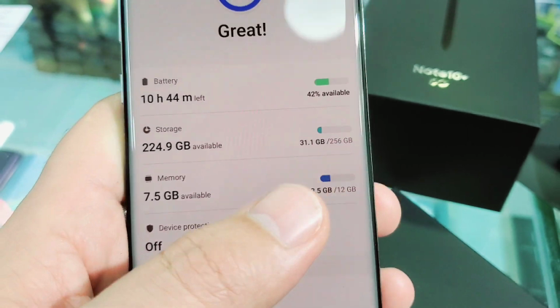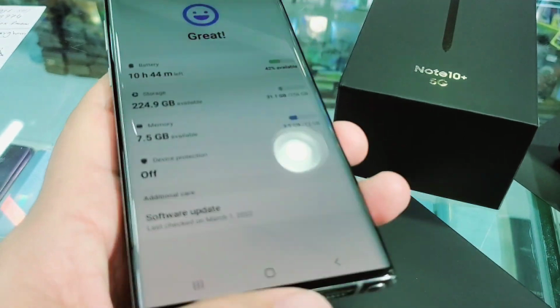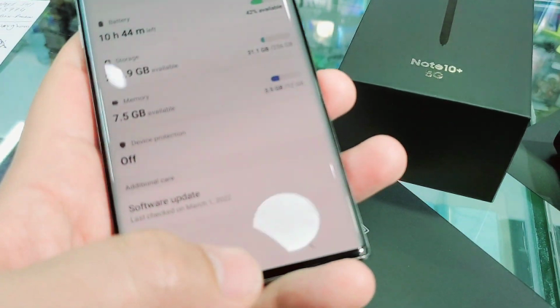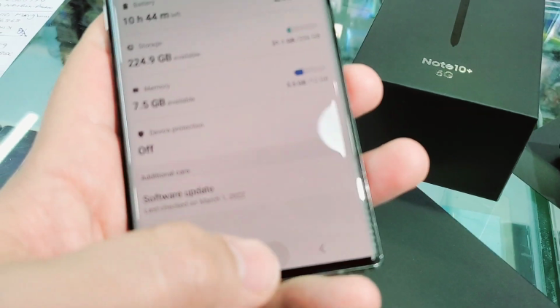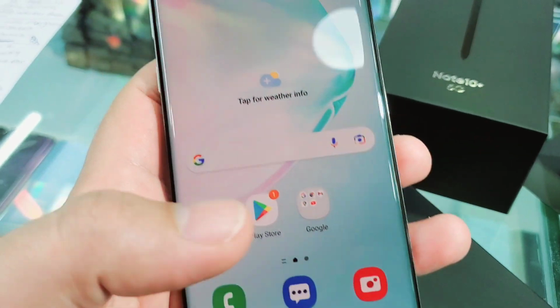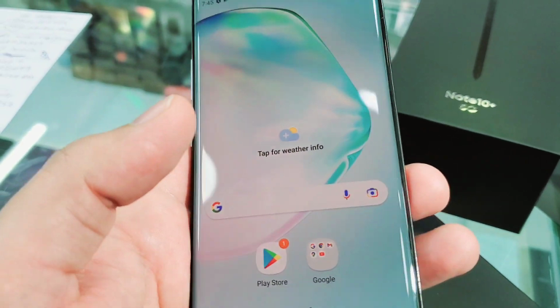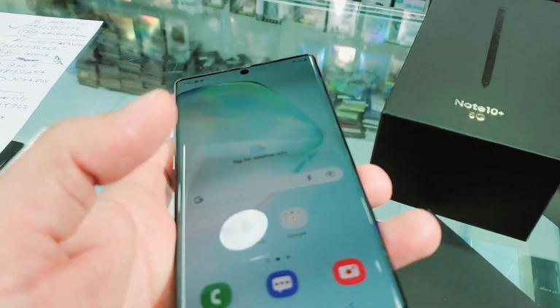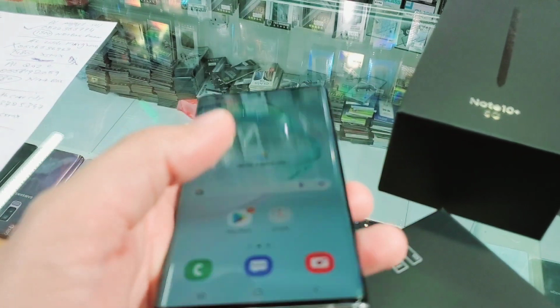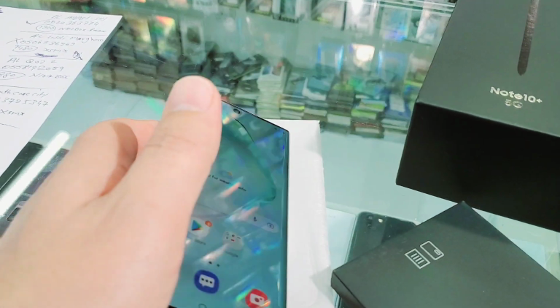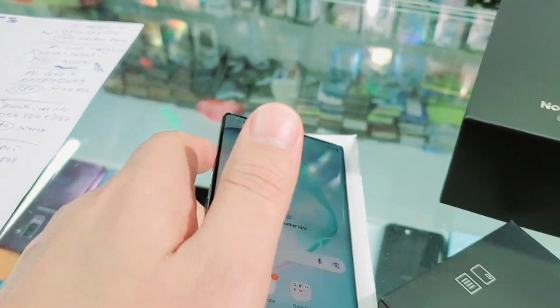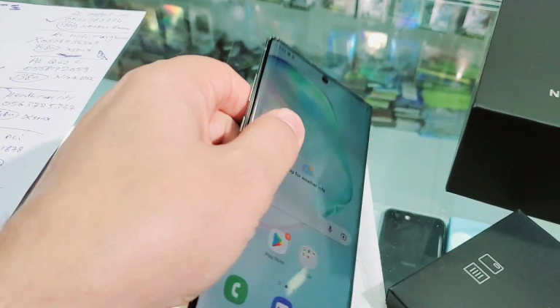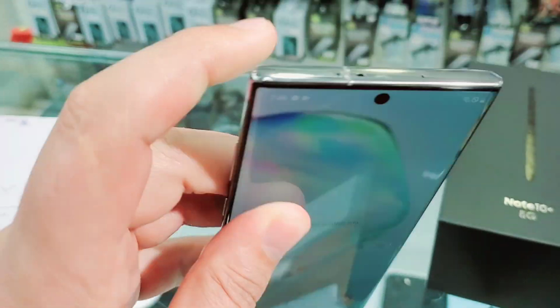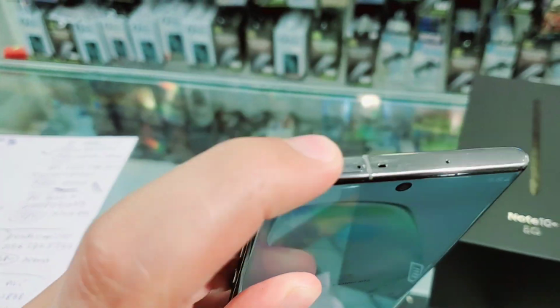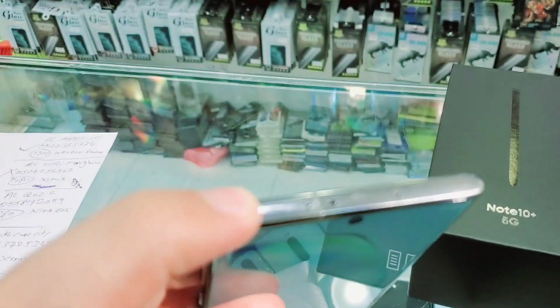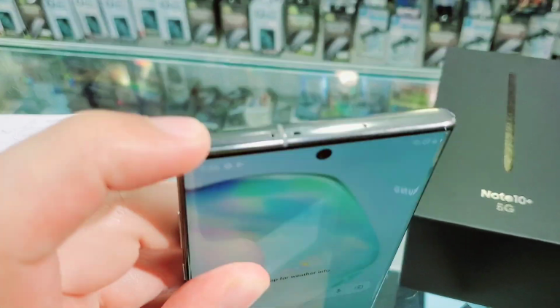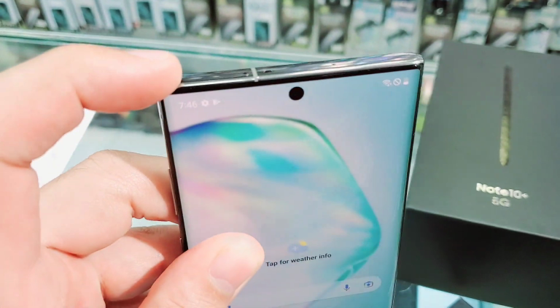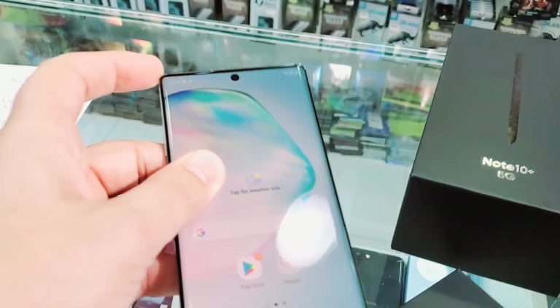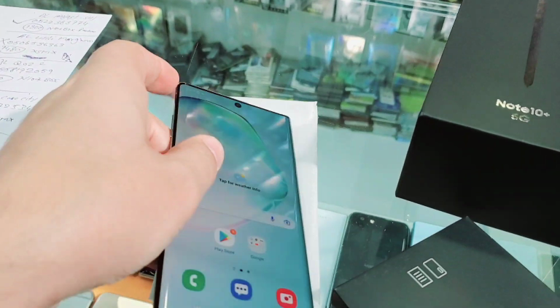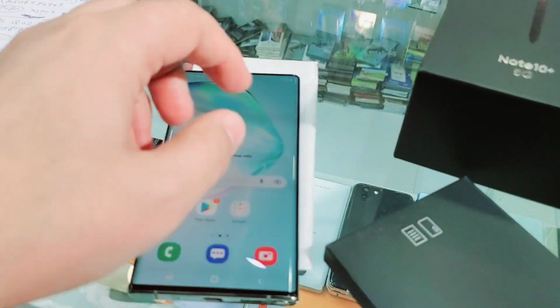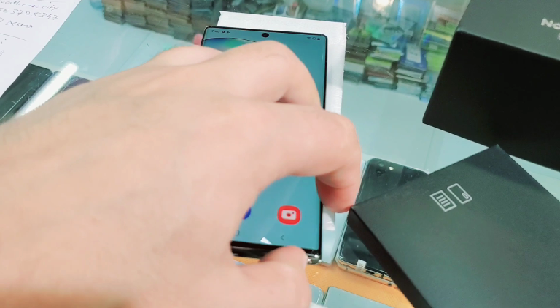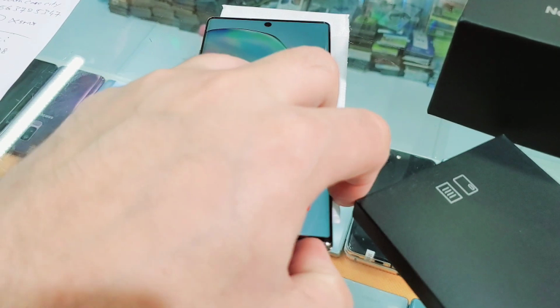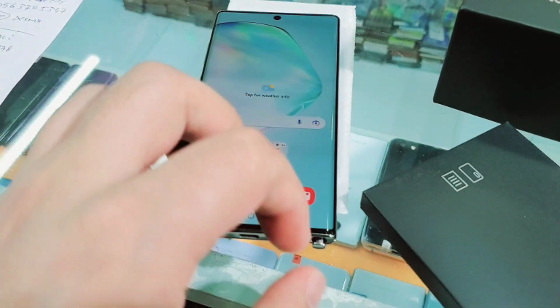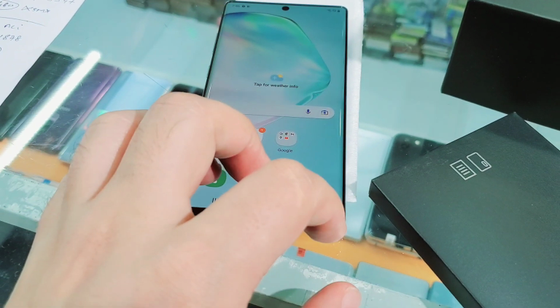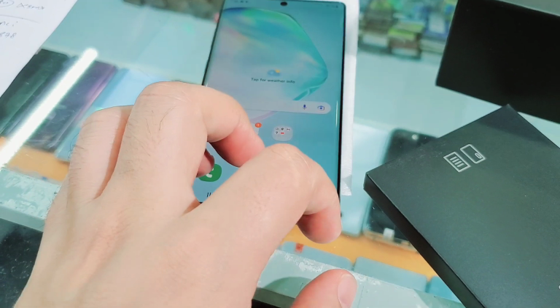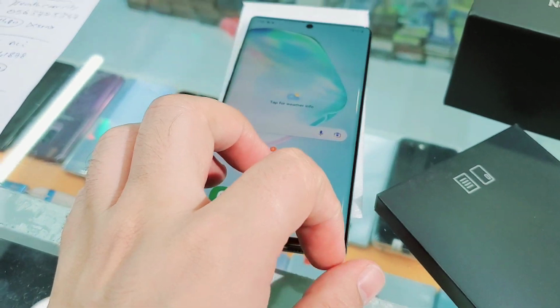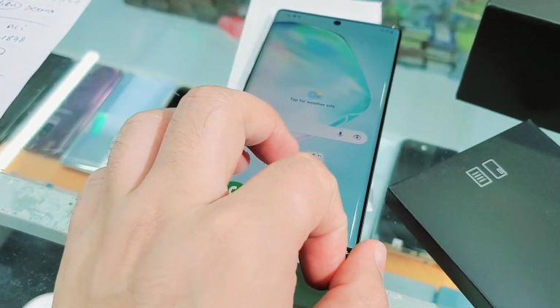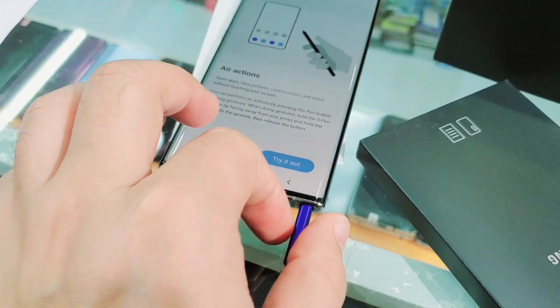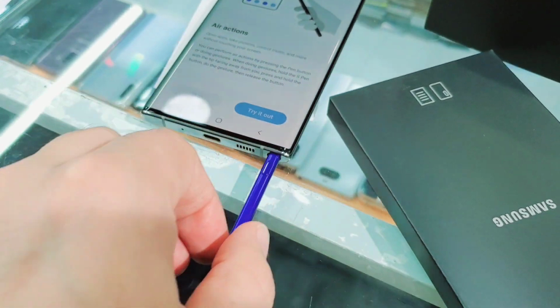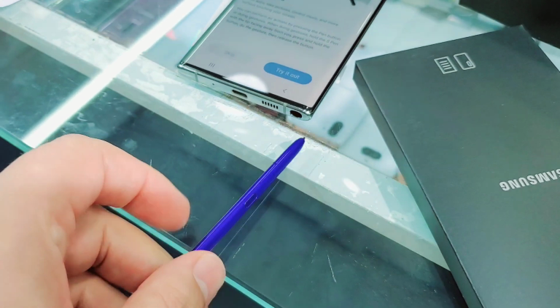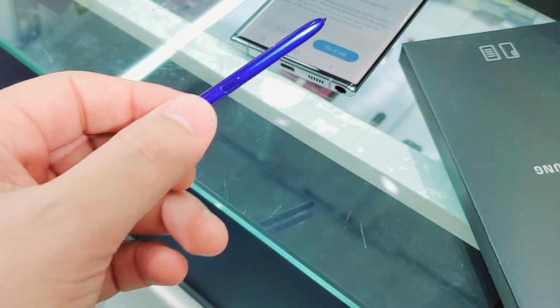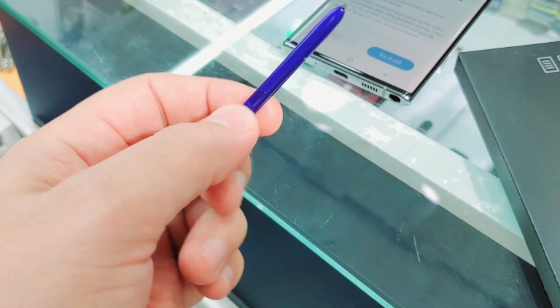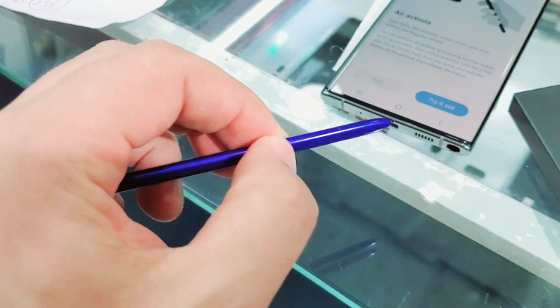Now let me show you the storage: 12 GB RAM and 256 GB storage. You can still expand the storage — you can put a memory card here along with one SIM card, so you can expand the memory size.